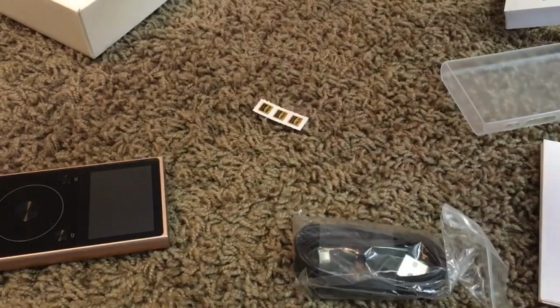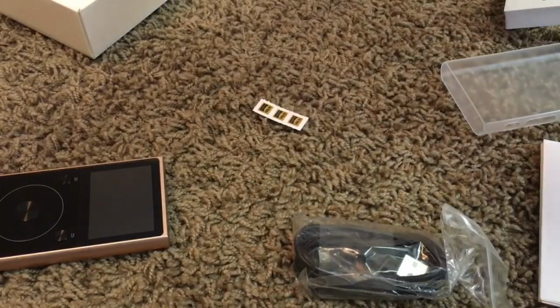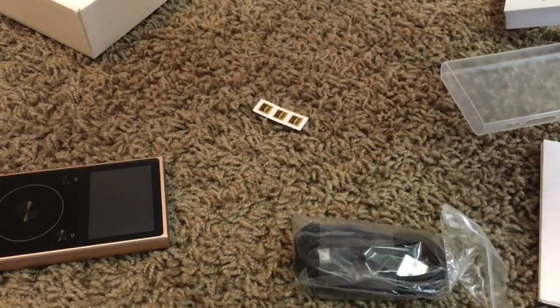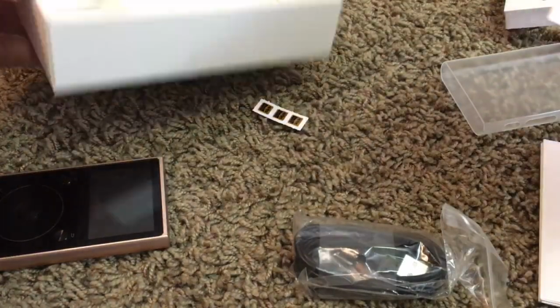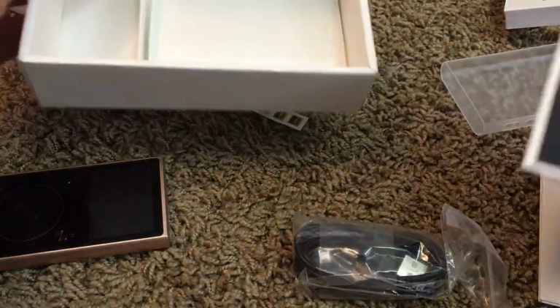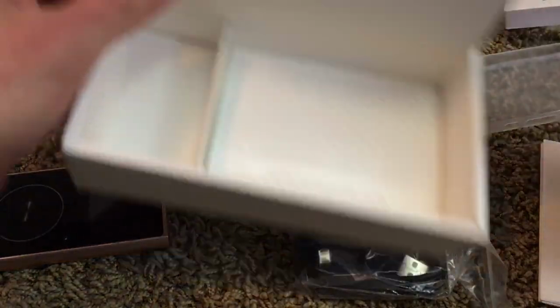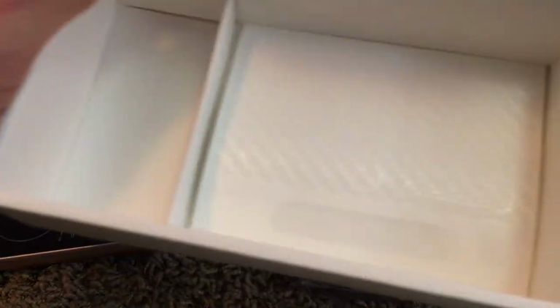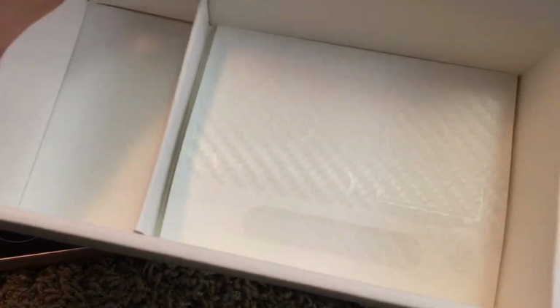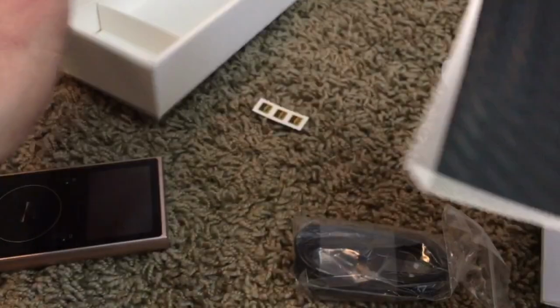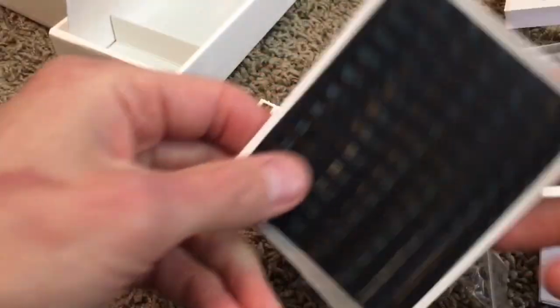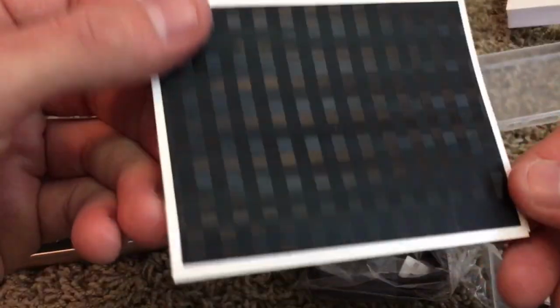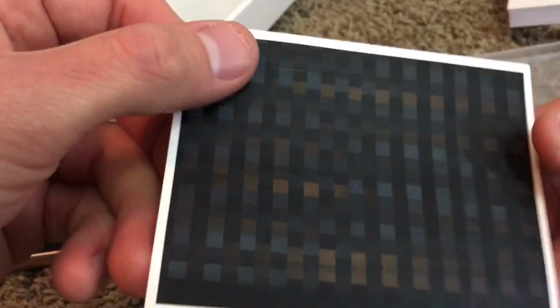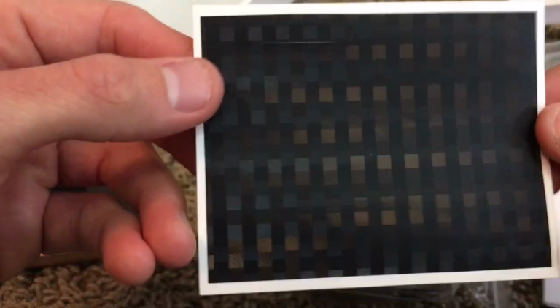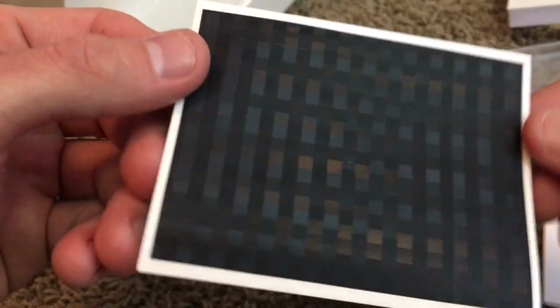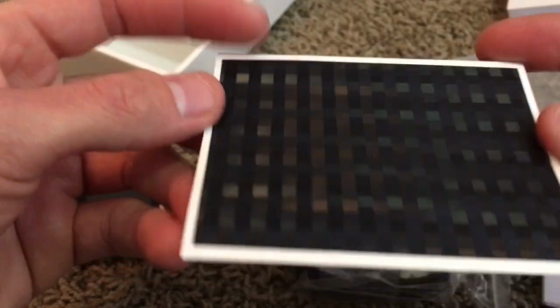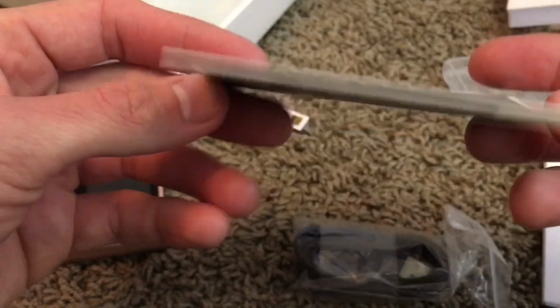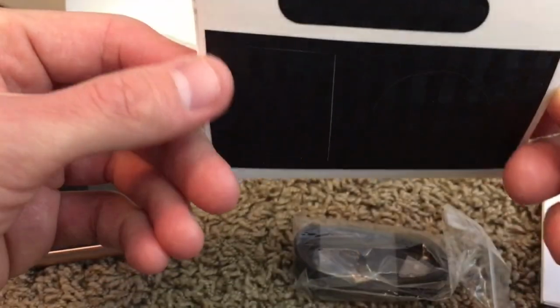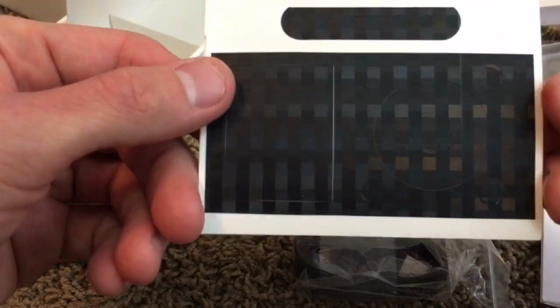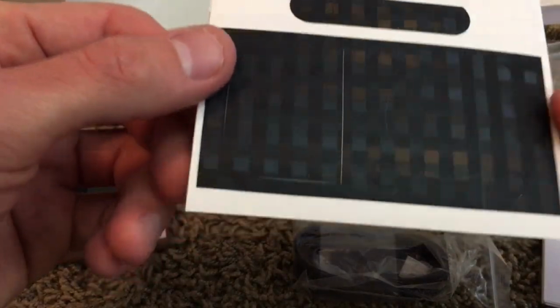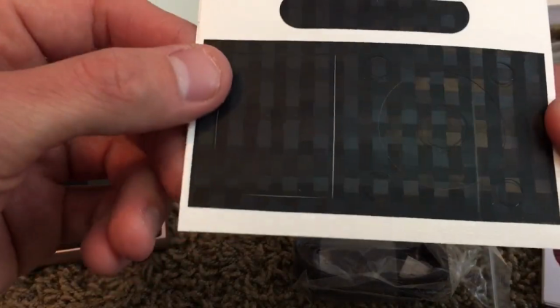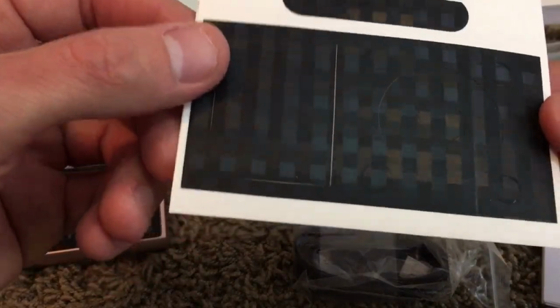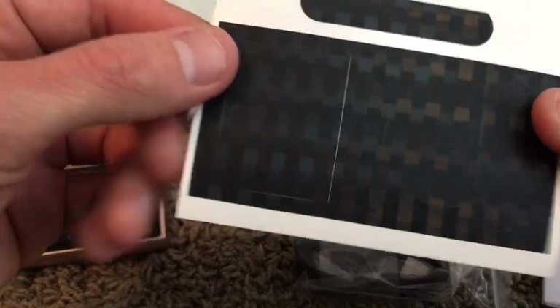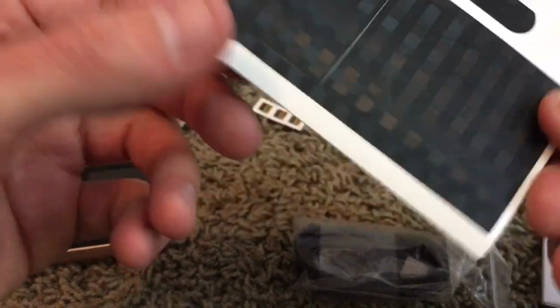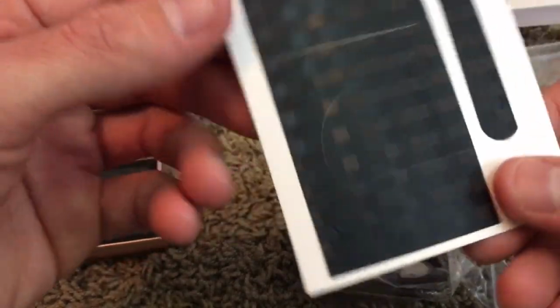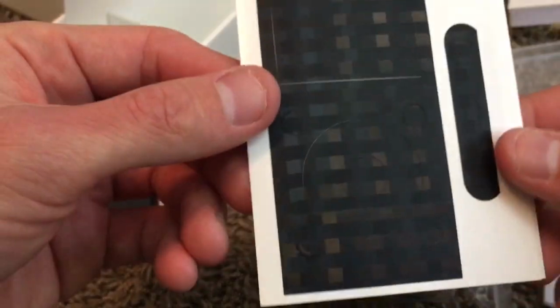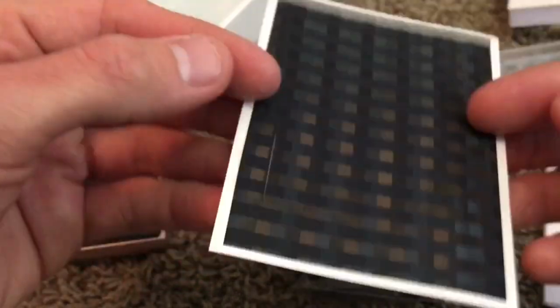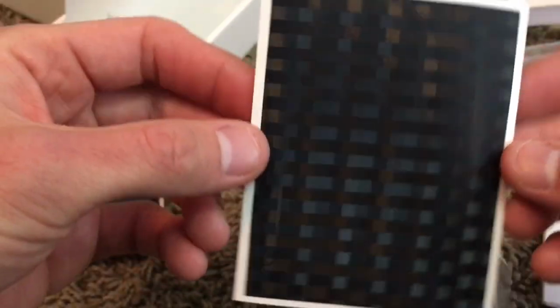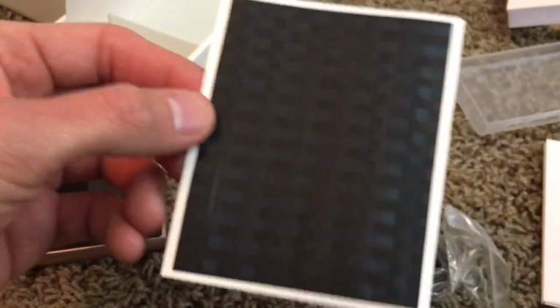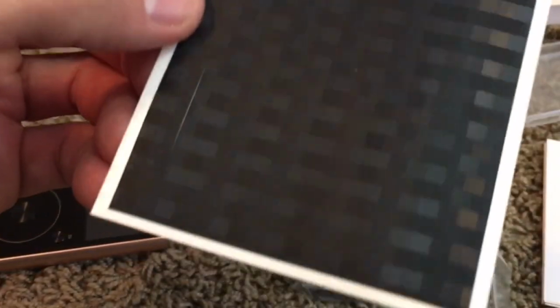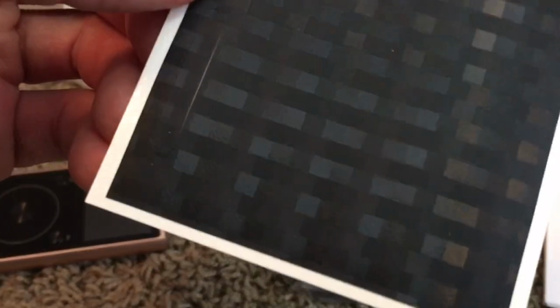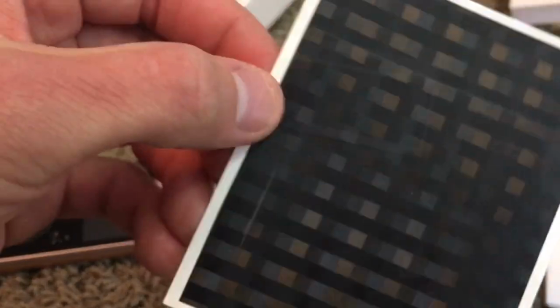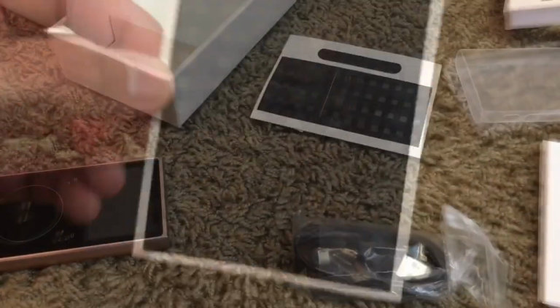So you have these cool little — there's a white one in there too if you can see it — wannabe carbon fiber stickers that actually go on the front and back of it. It looks pretty cool, actually. So you can stick that on there if you want and give it a kind of carbon fiber look.